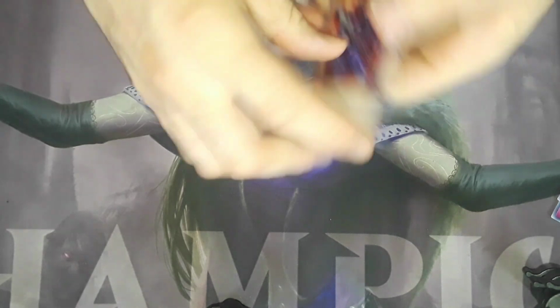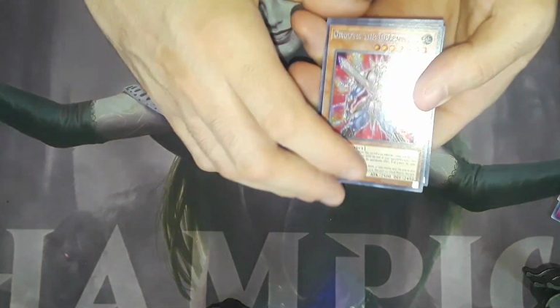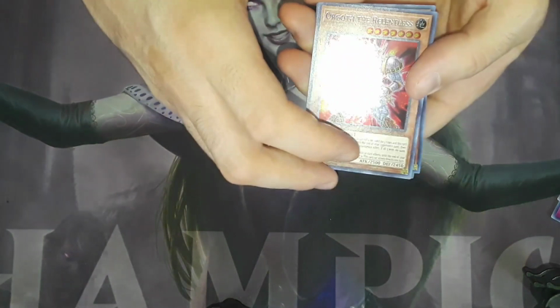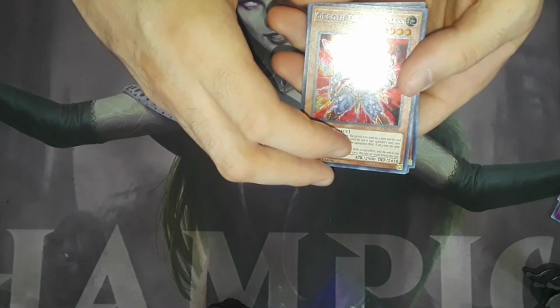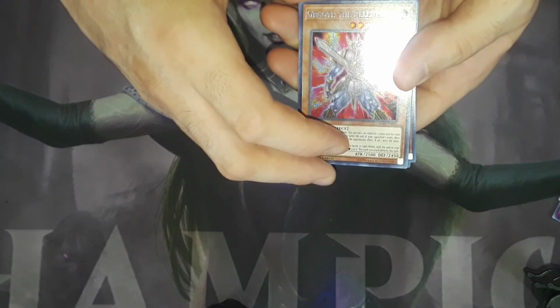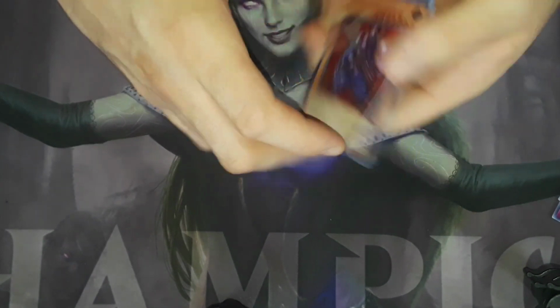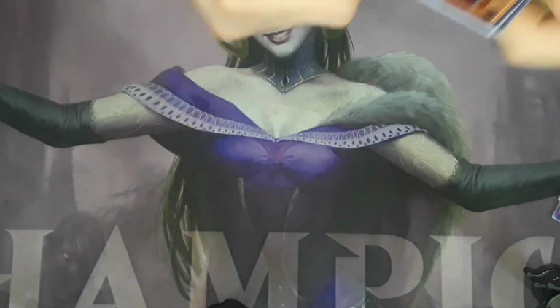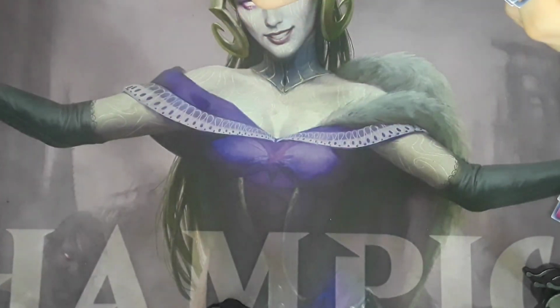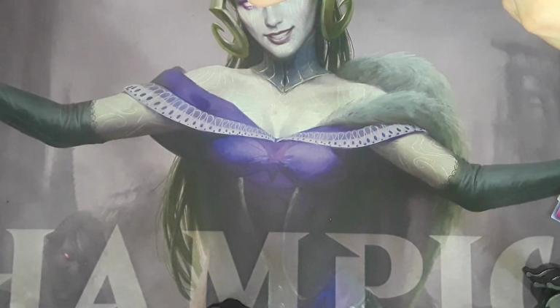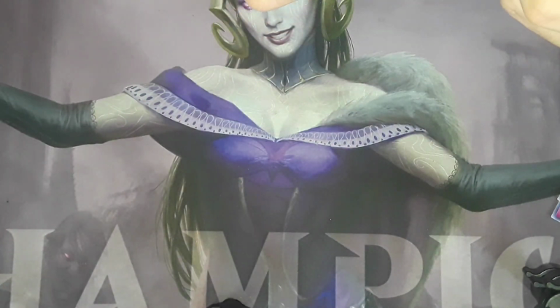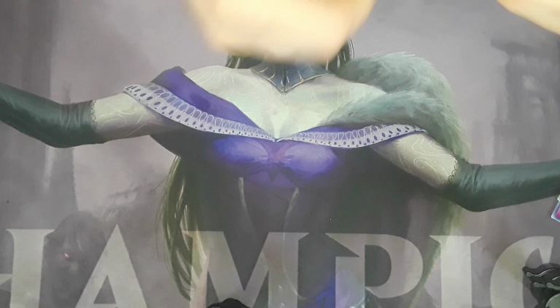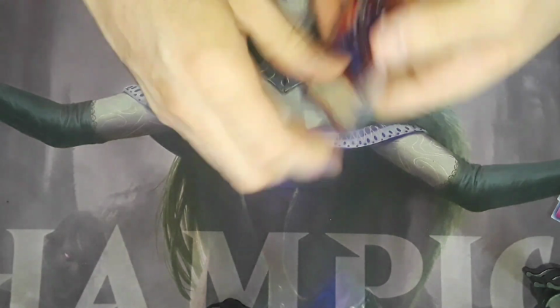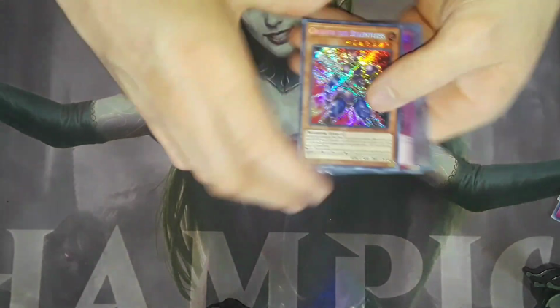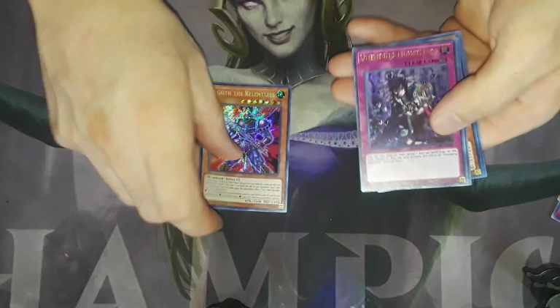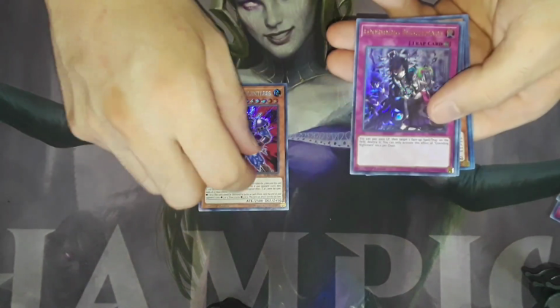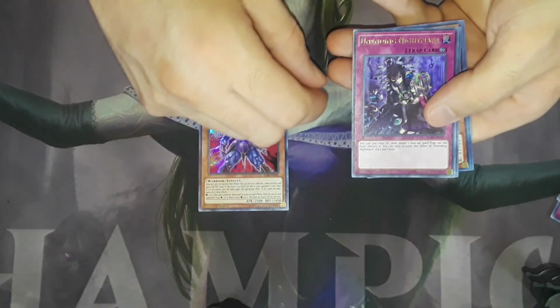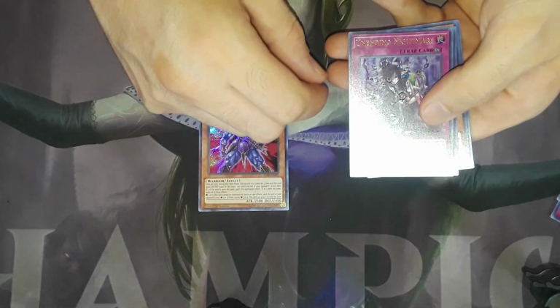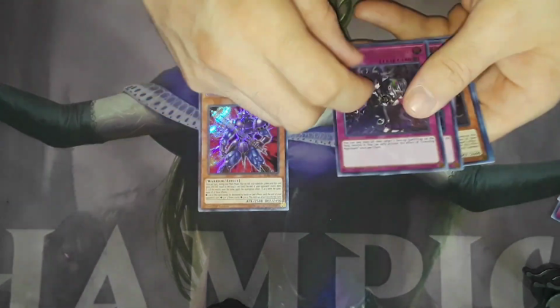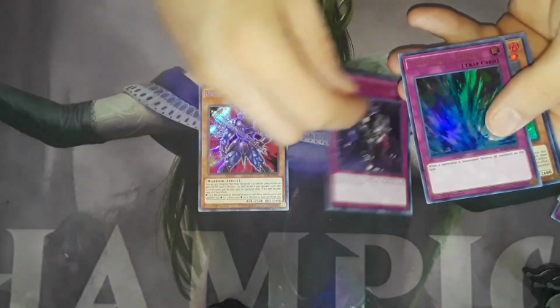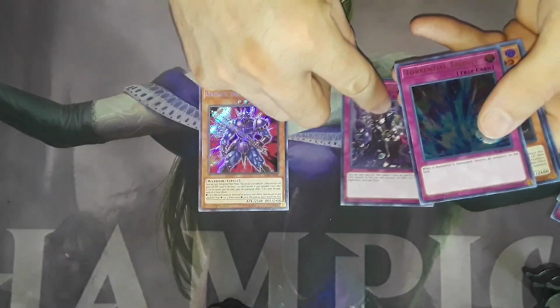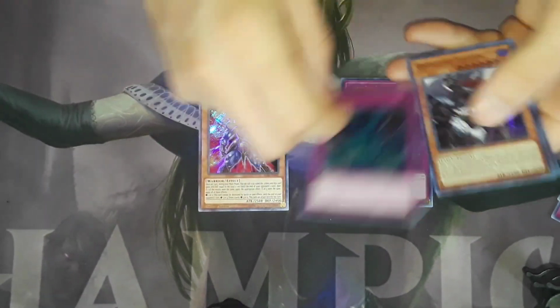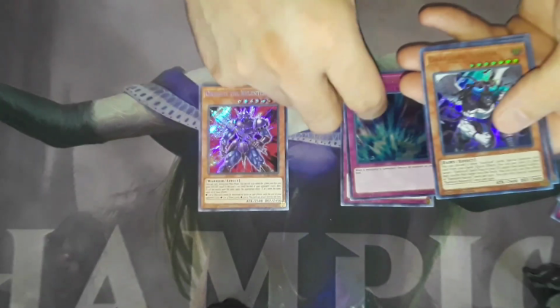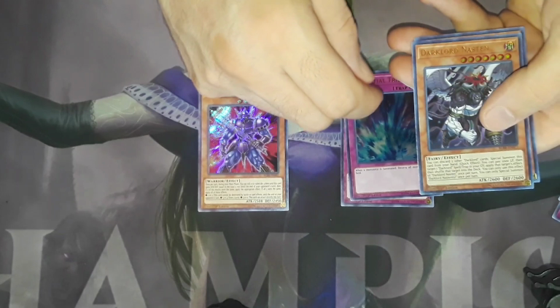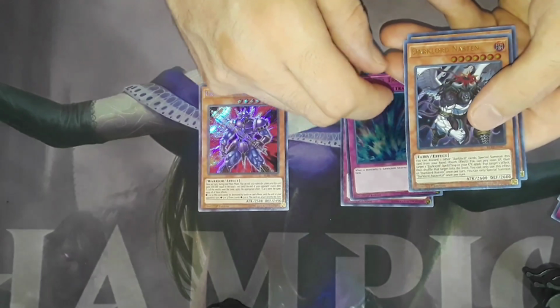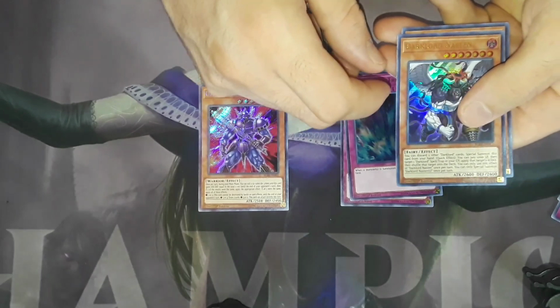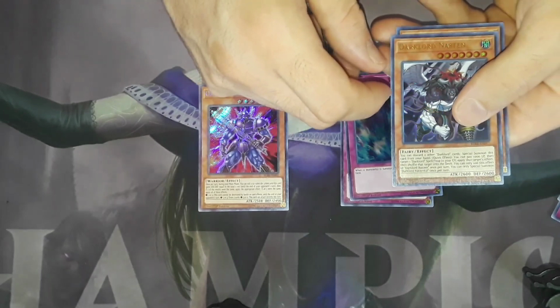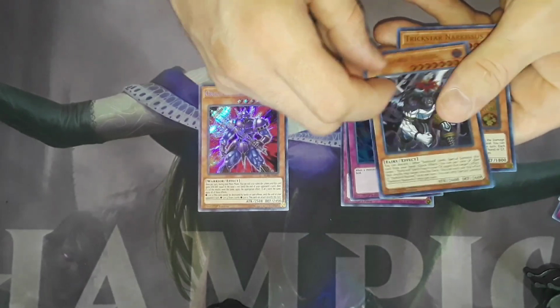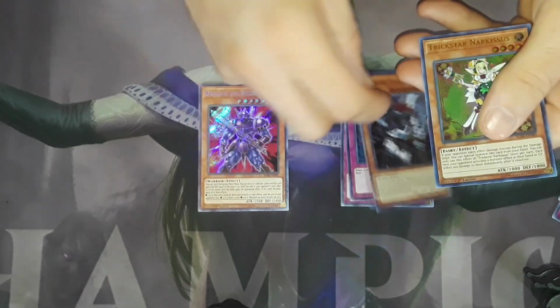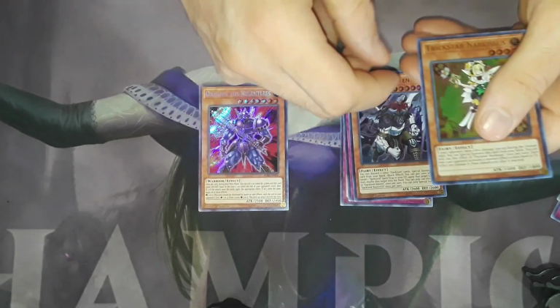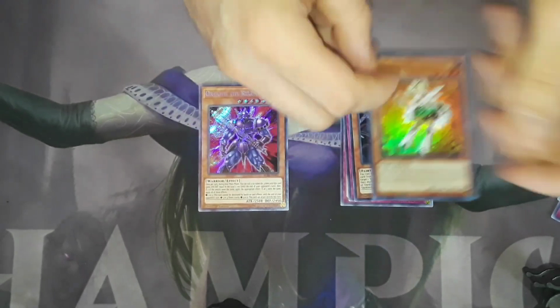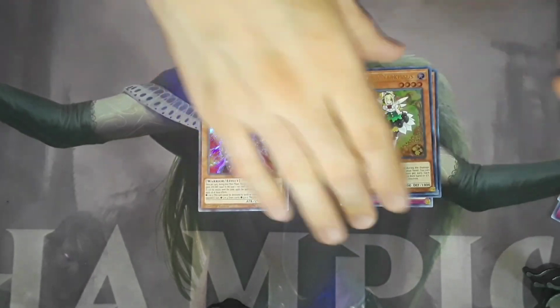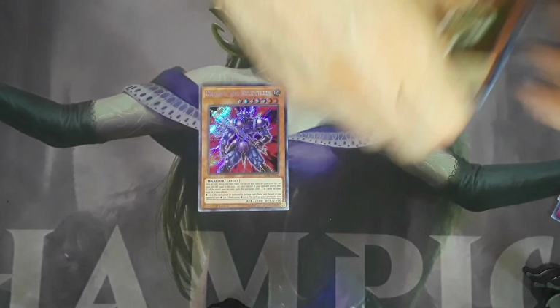We got Orgoth the Relentless, an Unending Nightmare, Tarantula, Tribute, Dark Lord Nastian, and Trickstar Anarchisis.